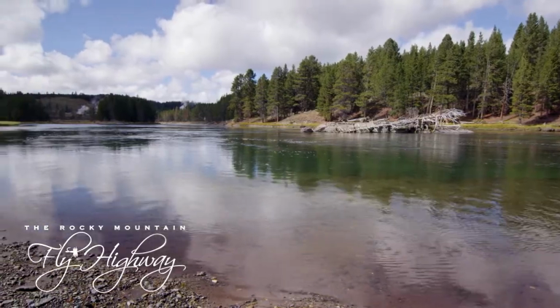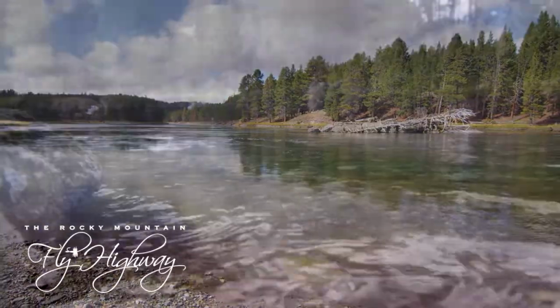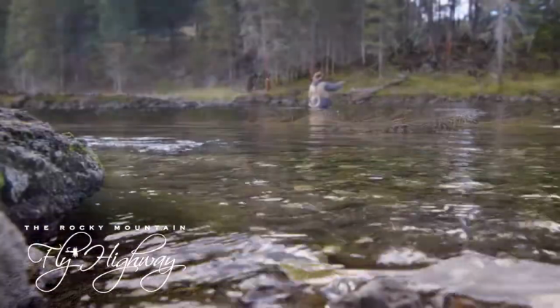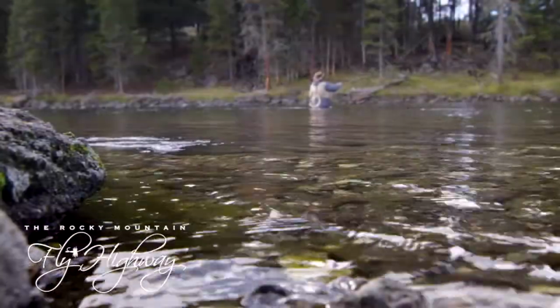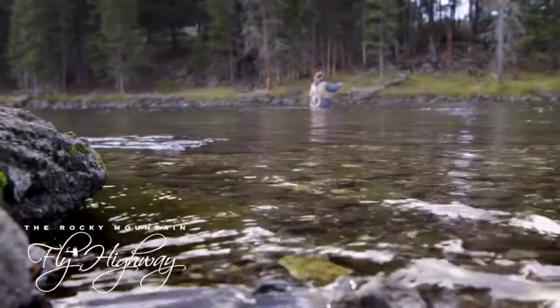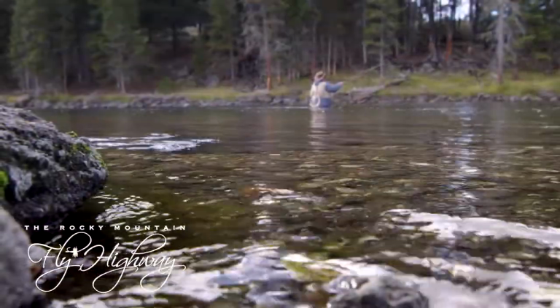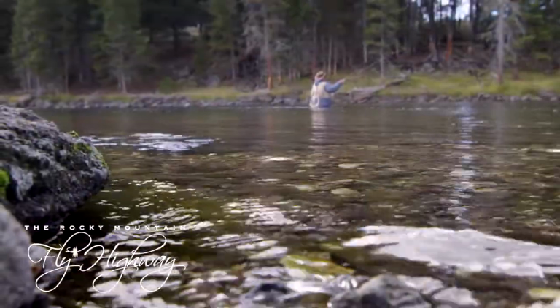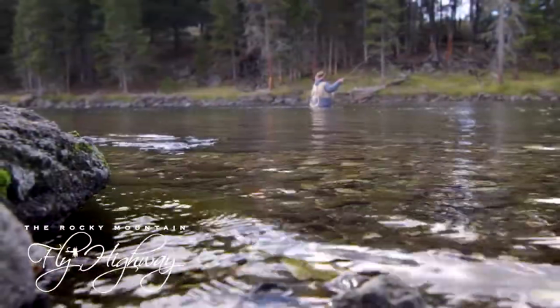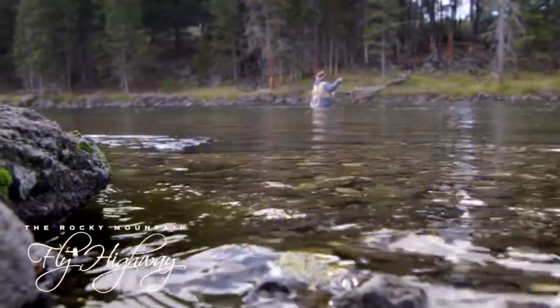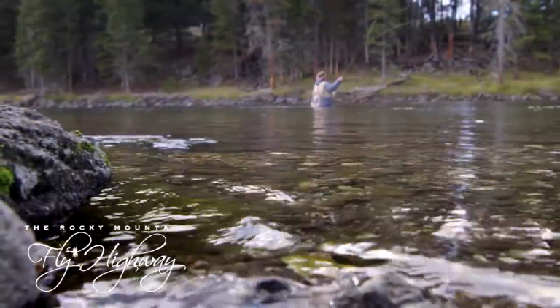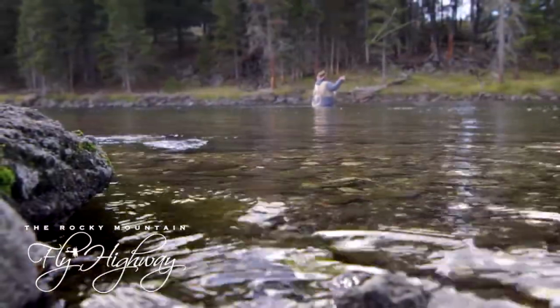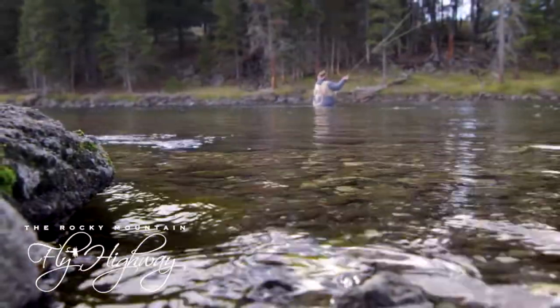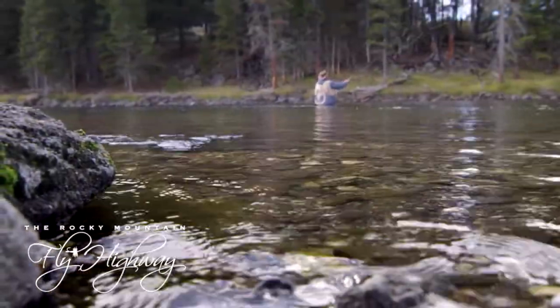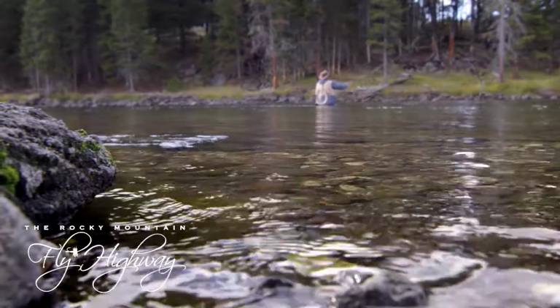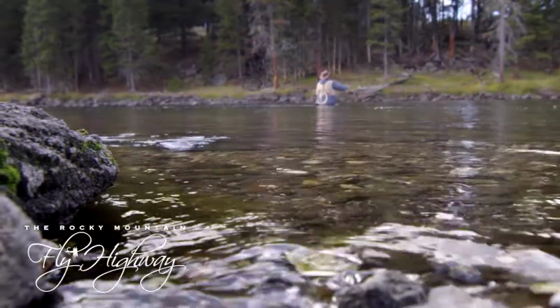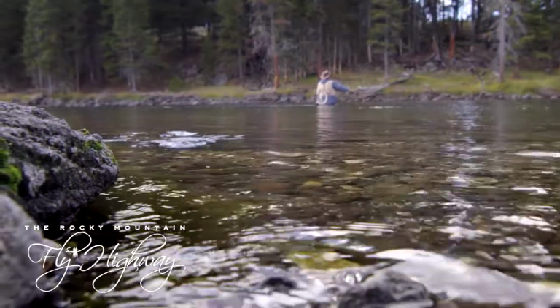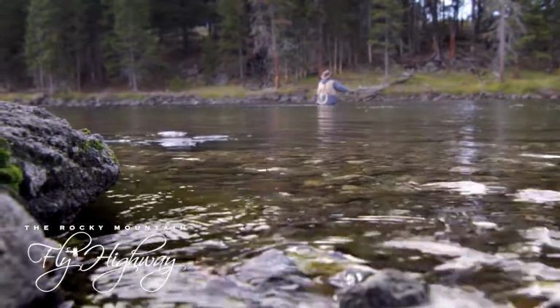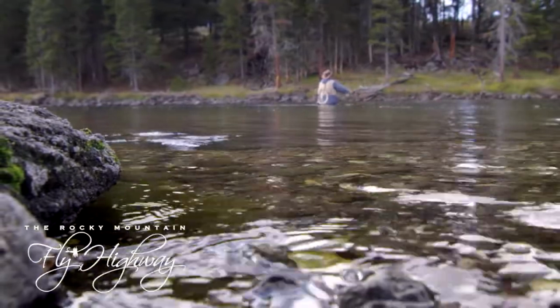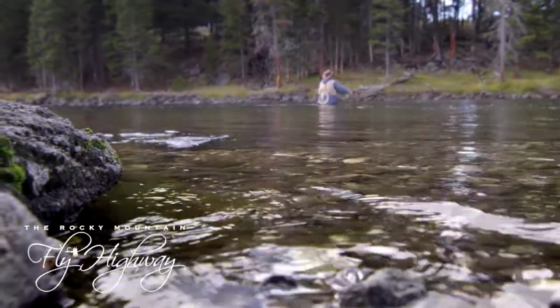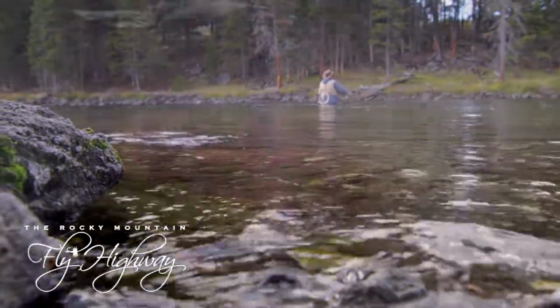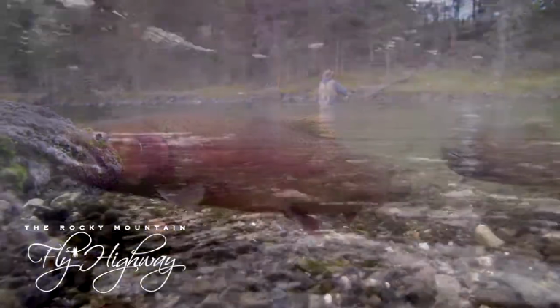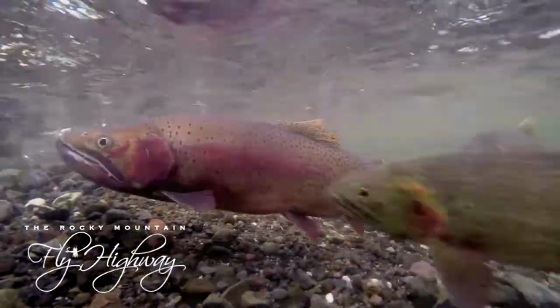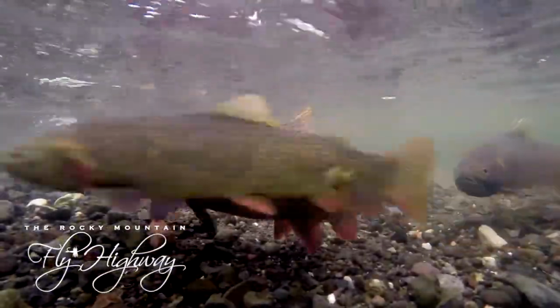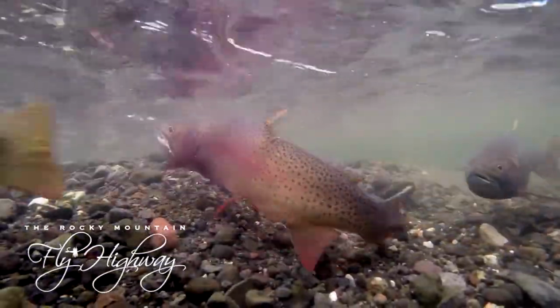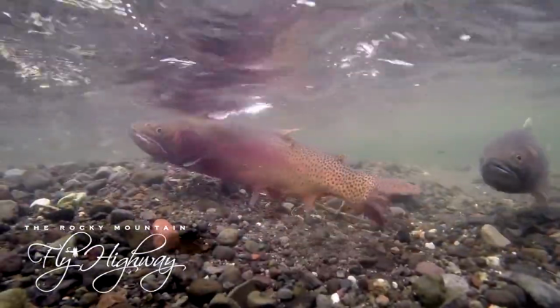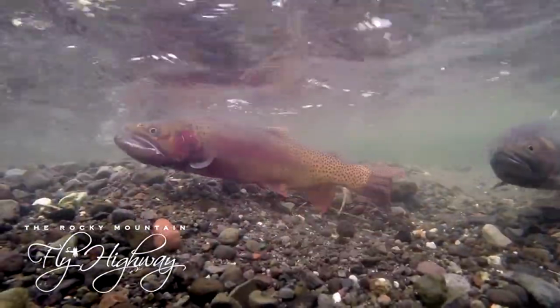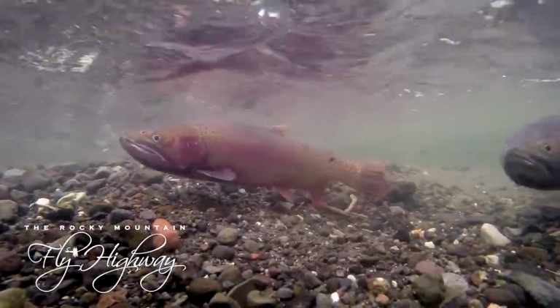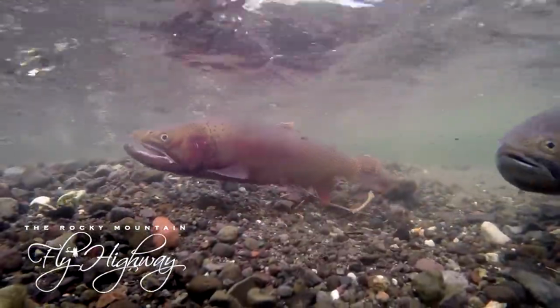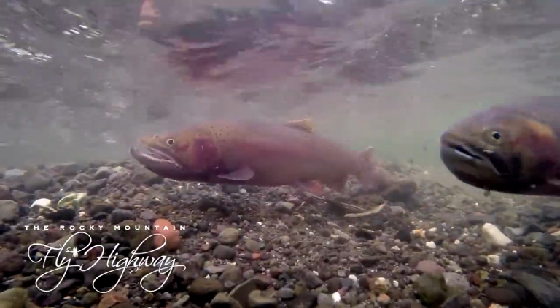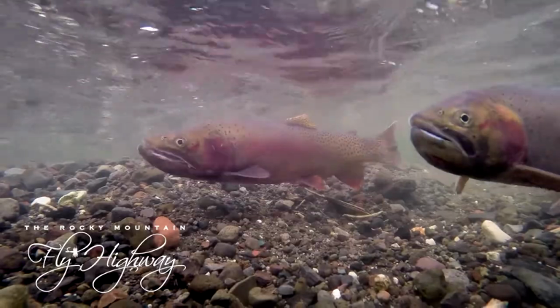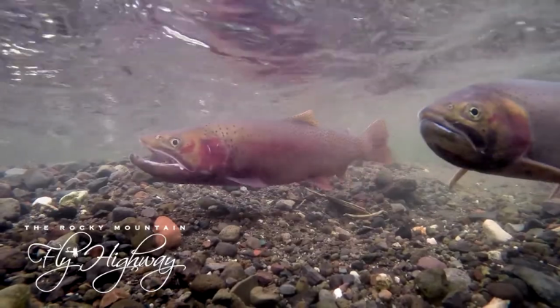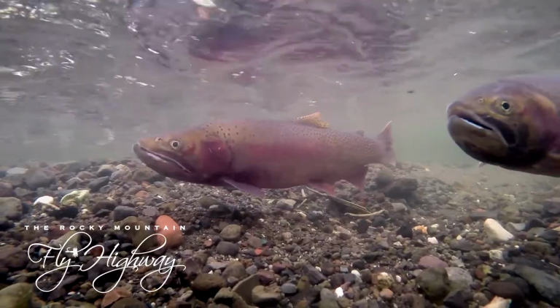And if you cast a fly into one of these unique waters, you just might catch a Yellowstone cutthroat trout, a species found almost exclusively in the Yellowstone River.